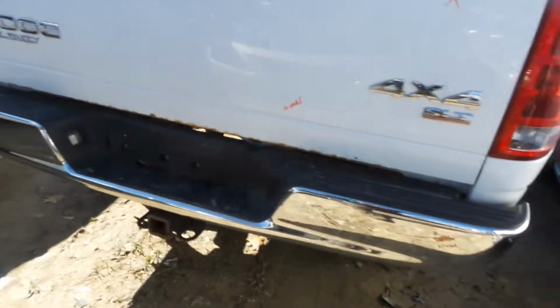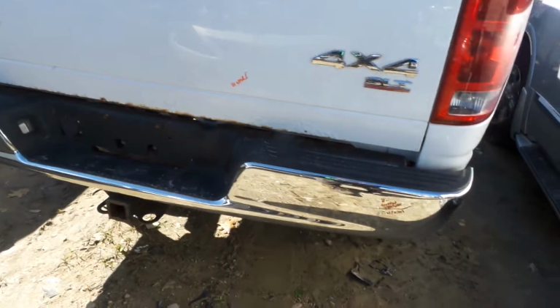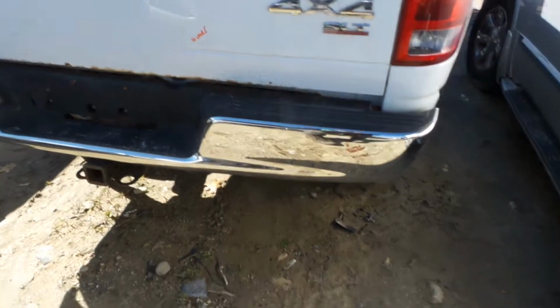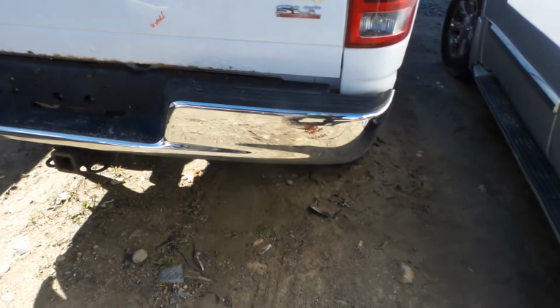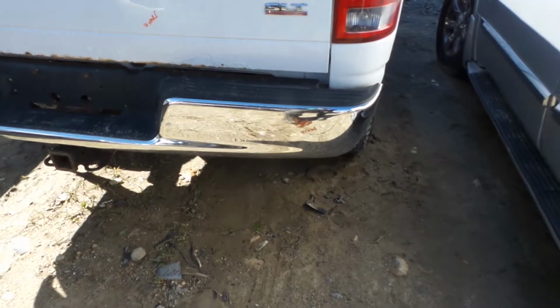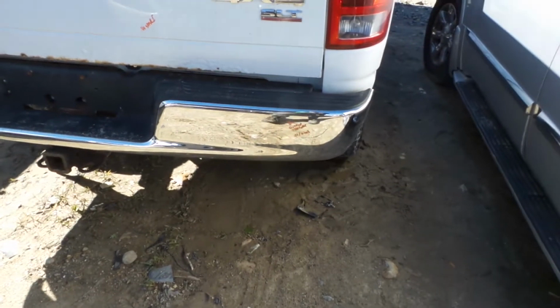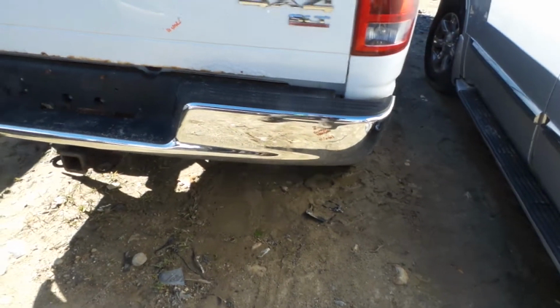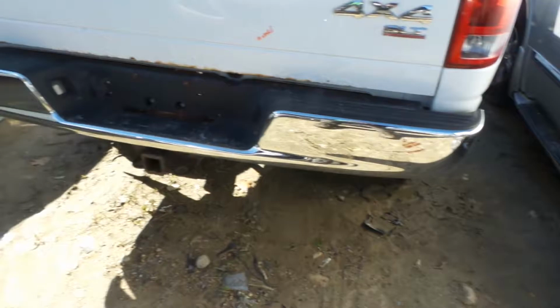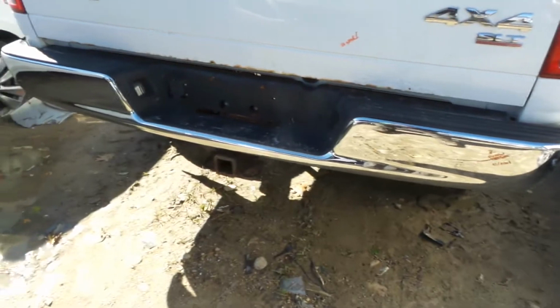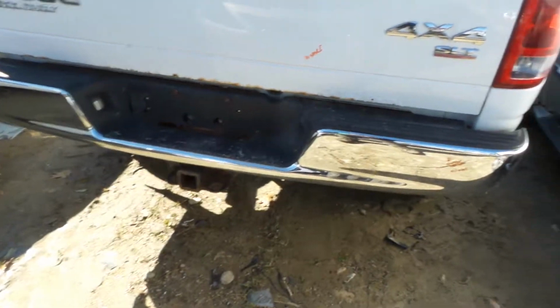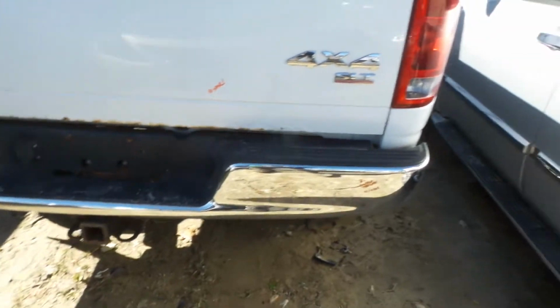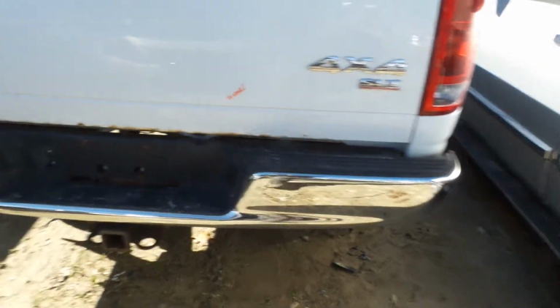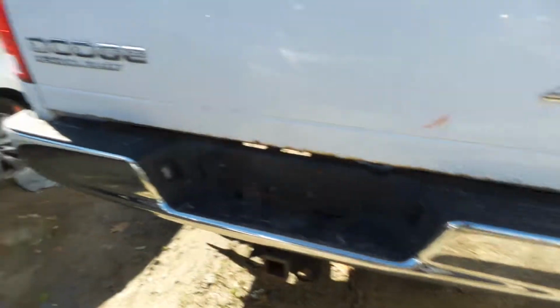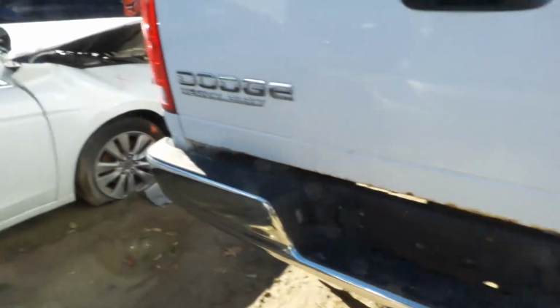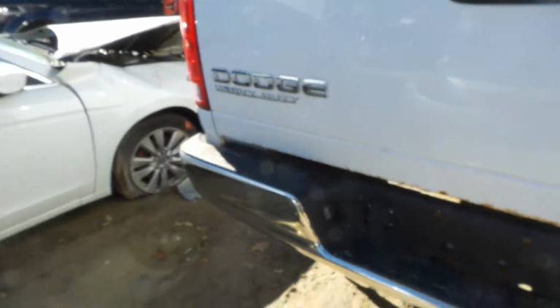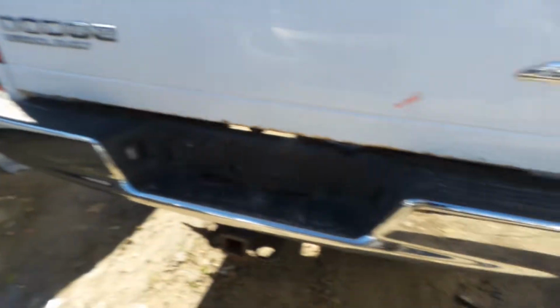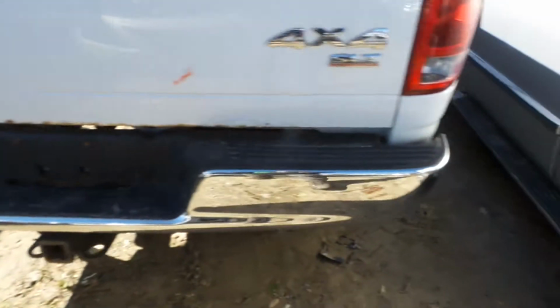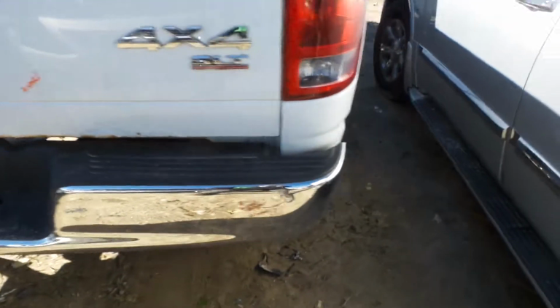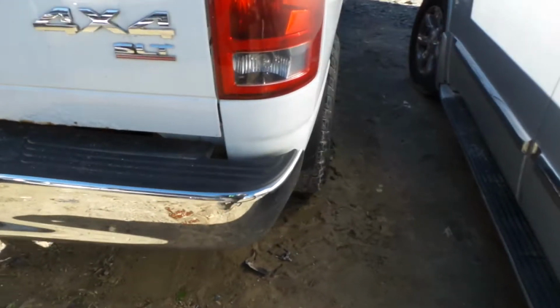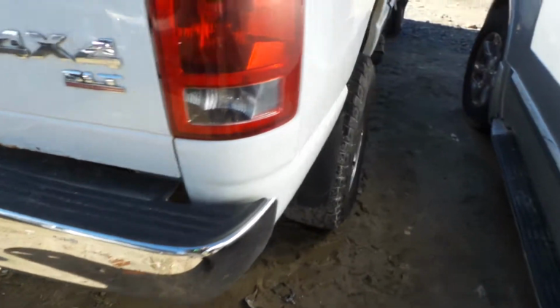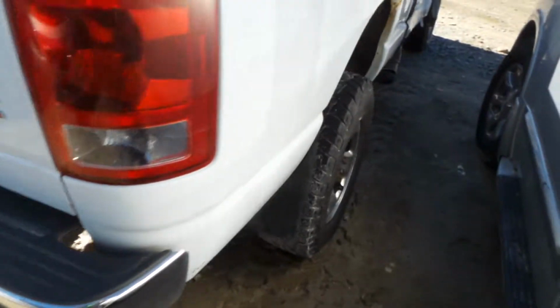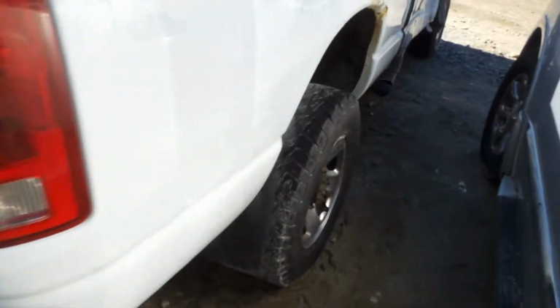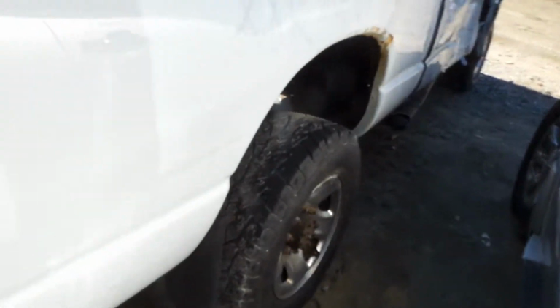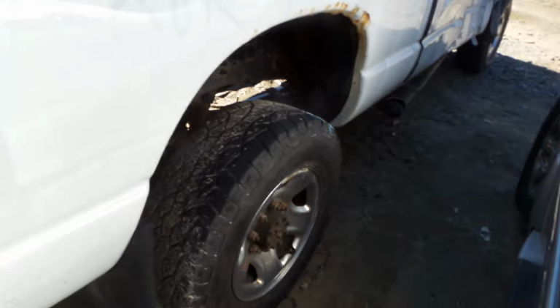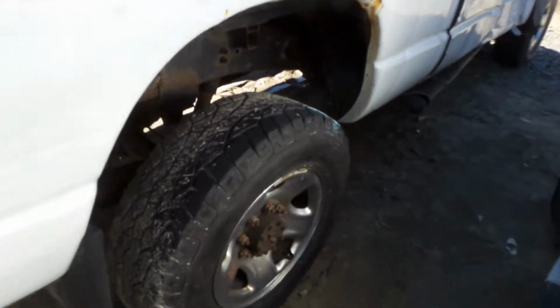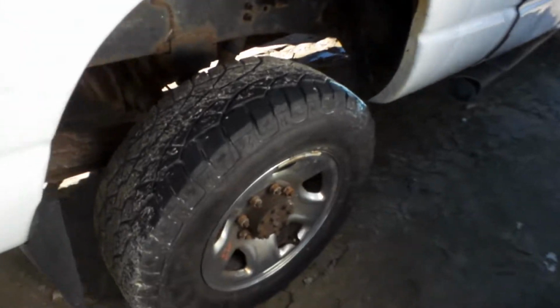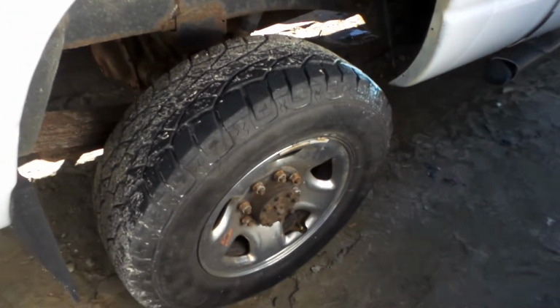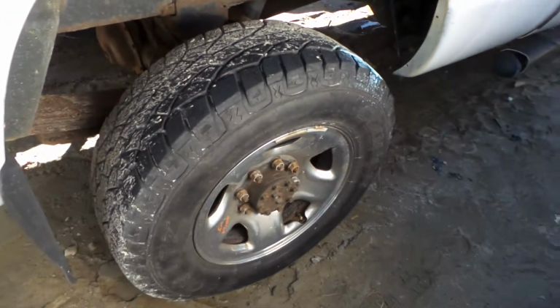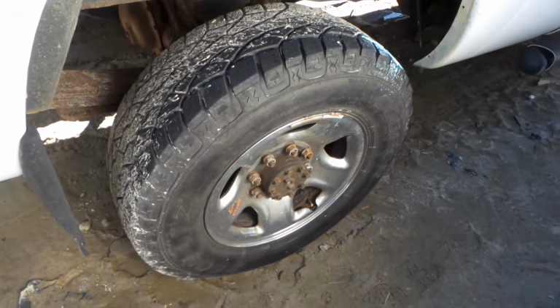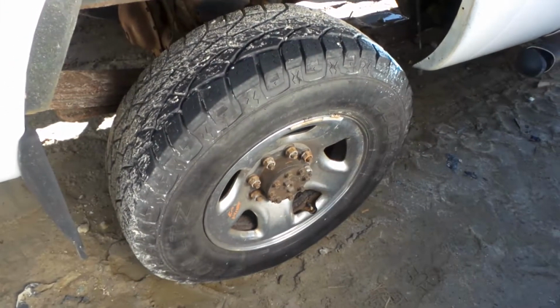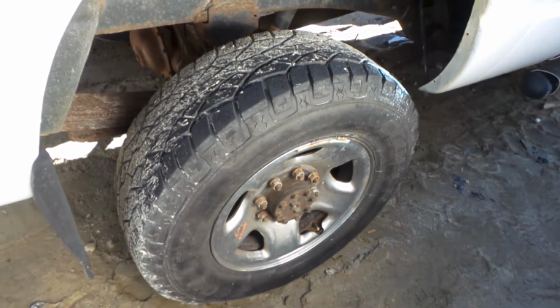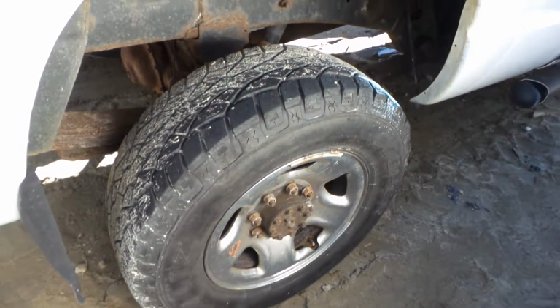We have a B-grade rear bumper assembly — got a little scuff in the texture, but it's very nice. It'll be beautiful for a retail customer. We have a good, complete rear axle assembly.